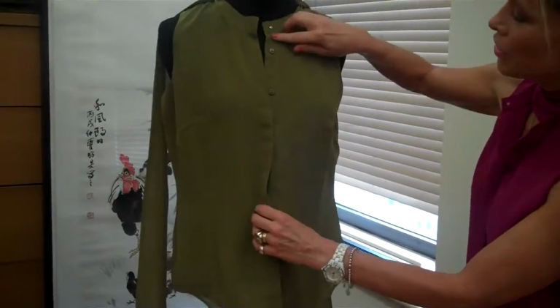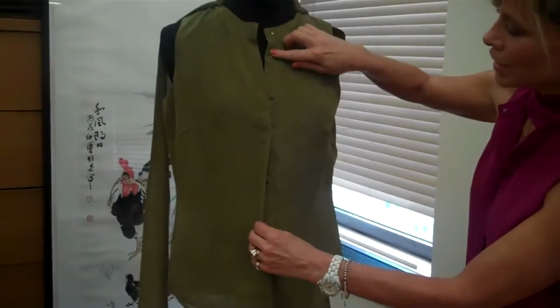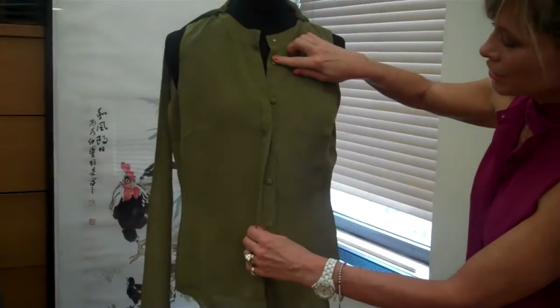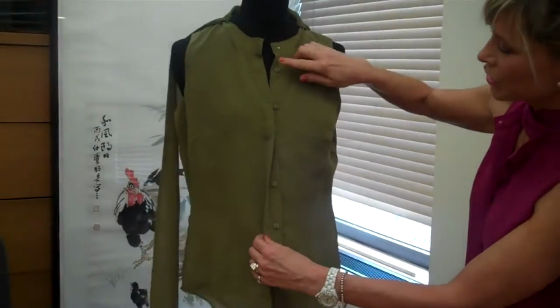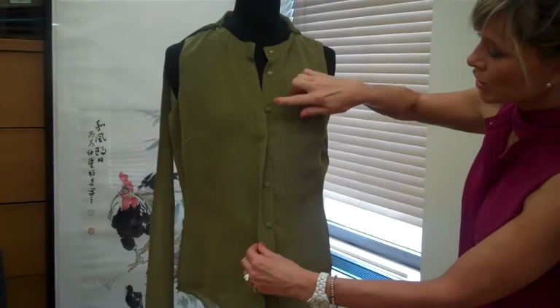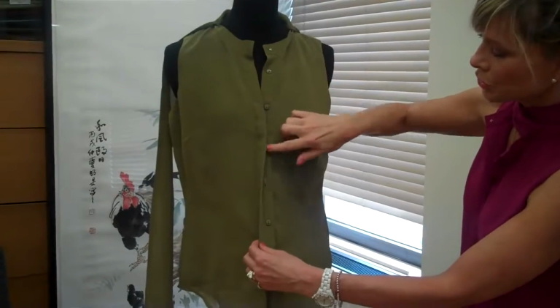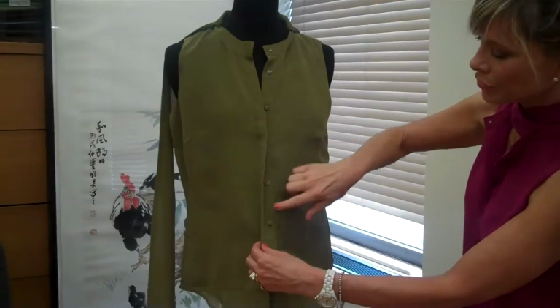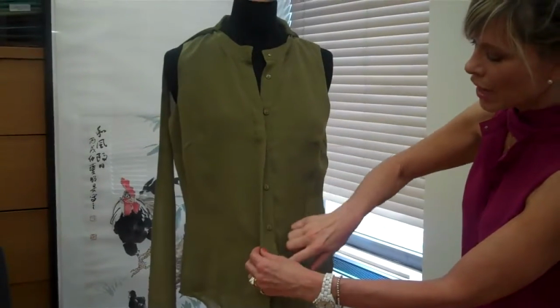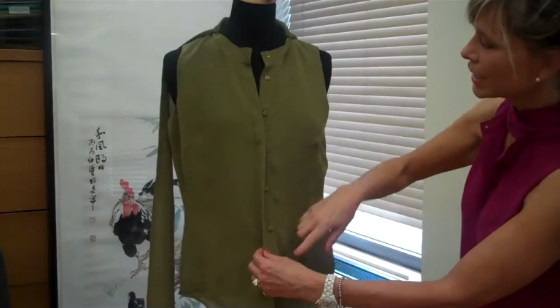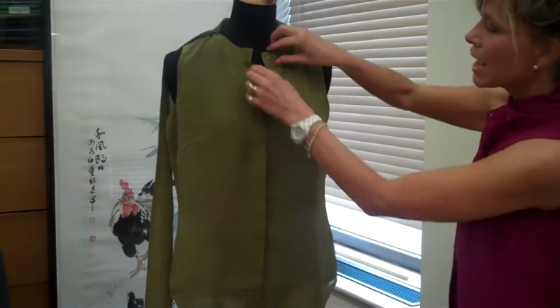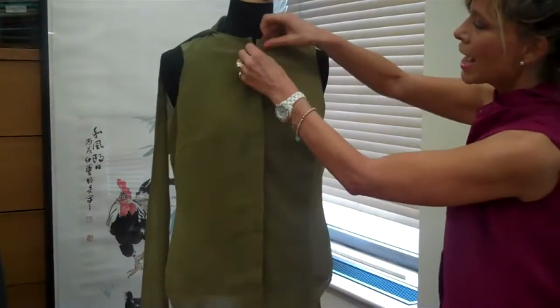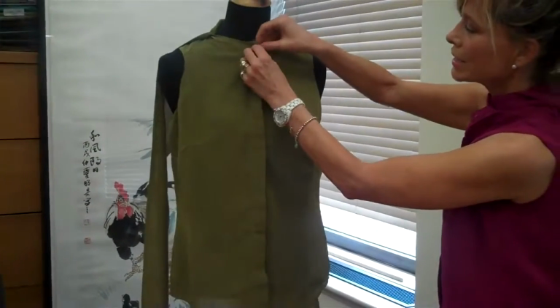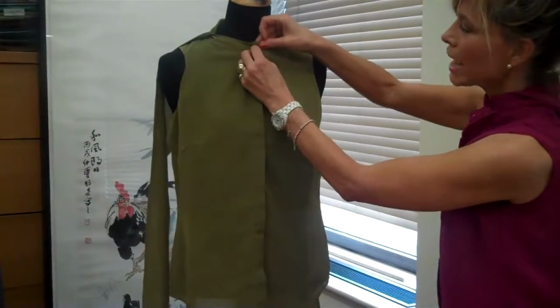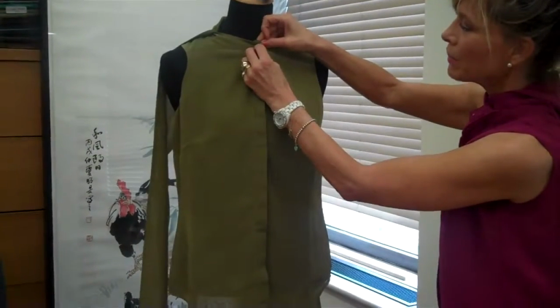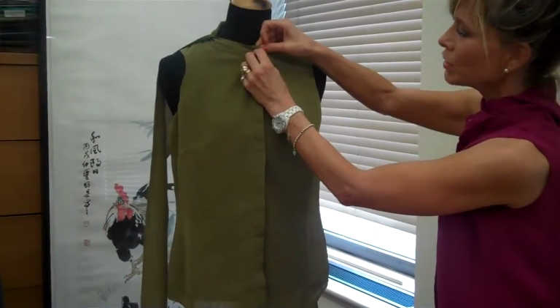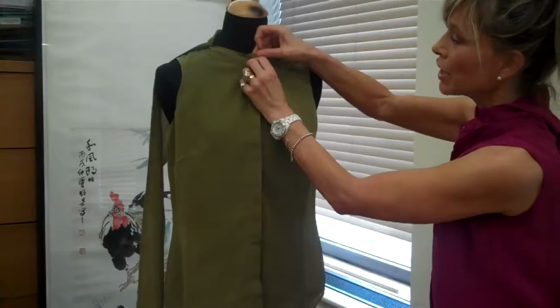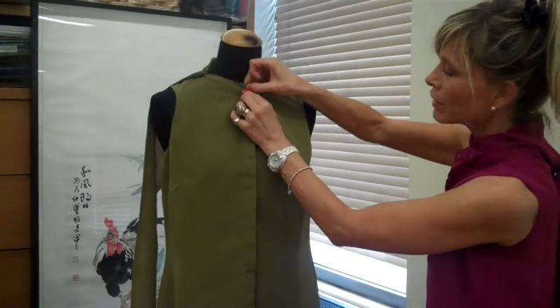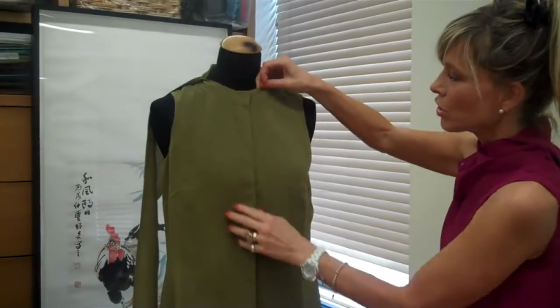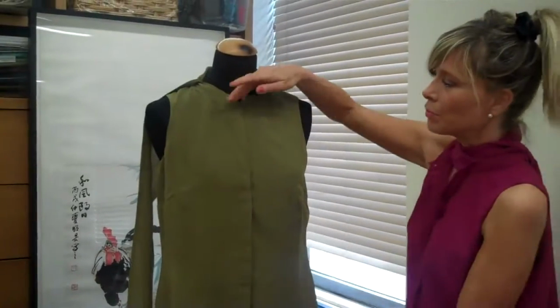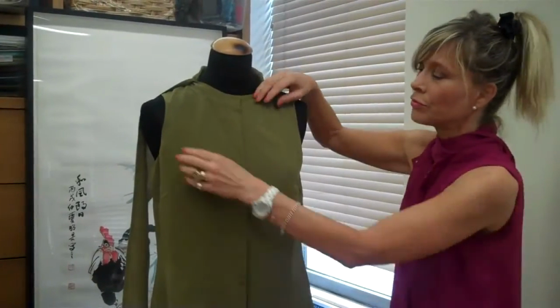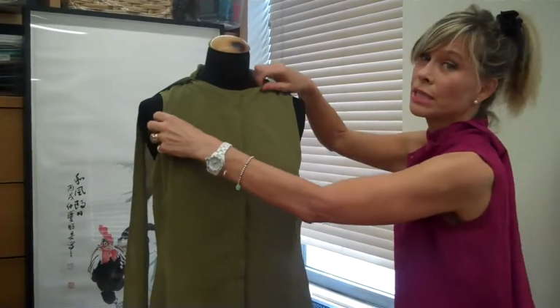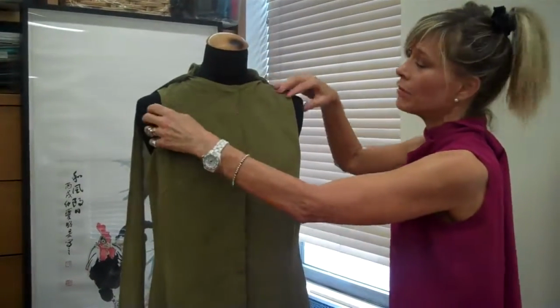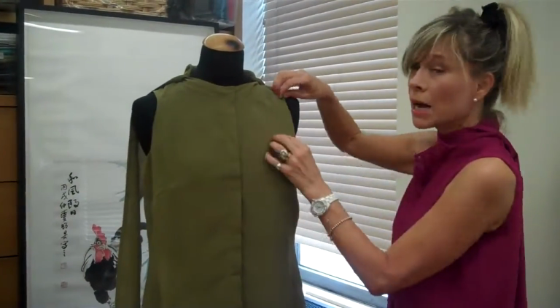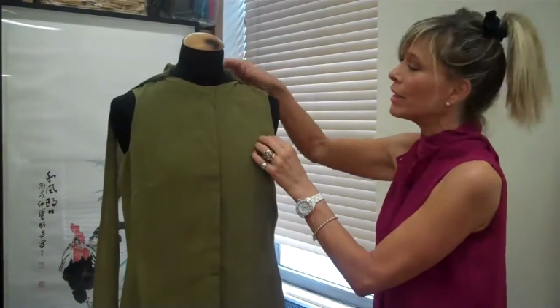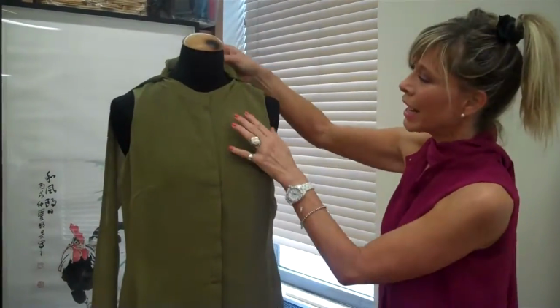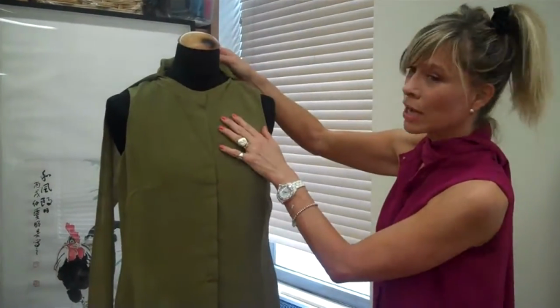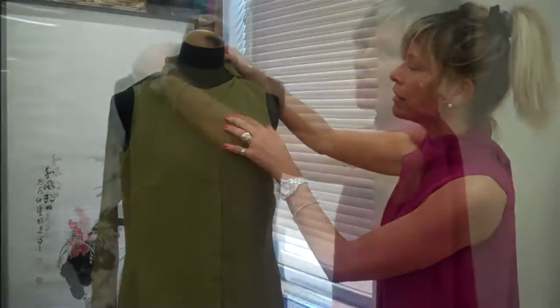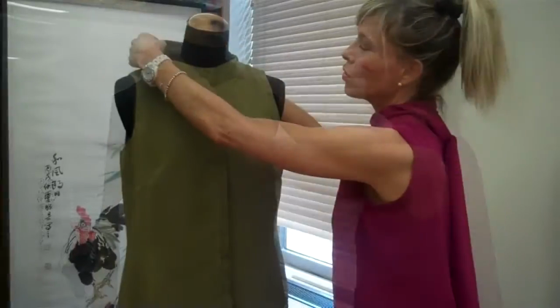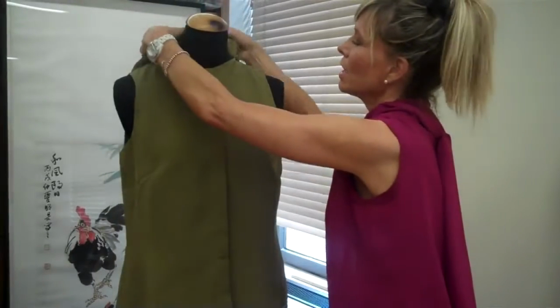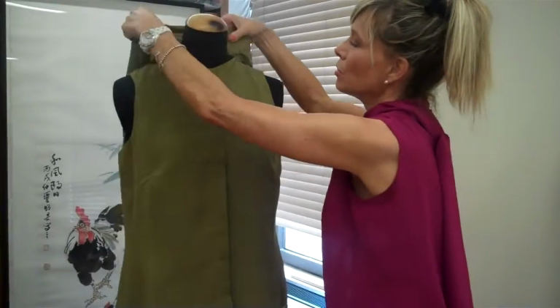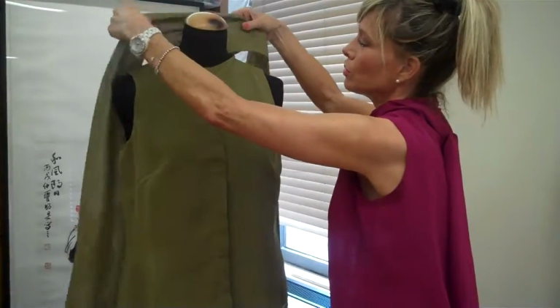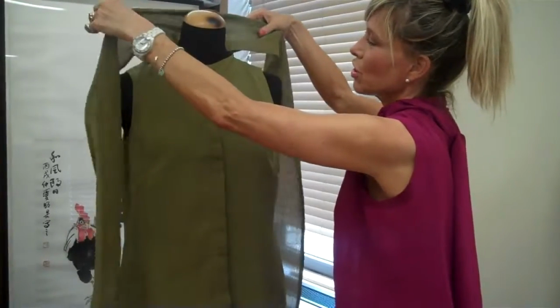There are six buttons in the front, plus a snap that makes it, when you're not wearing the scarf, a beautiful, clean, very modern Nehru column. And then, of course, the removable scarf.